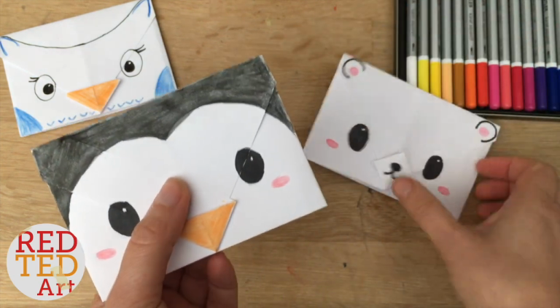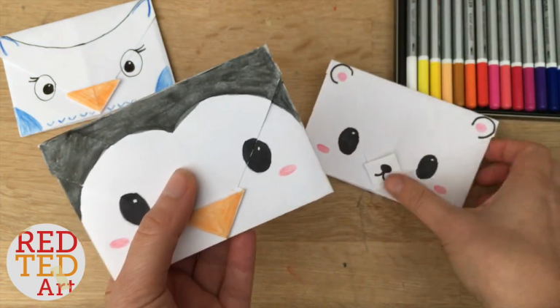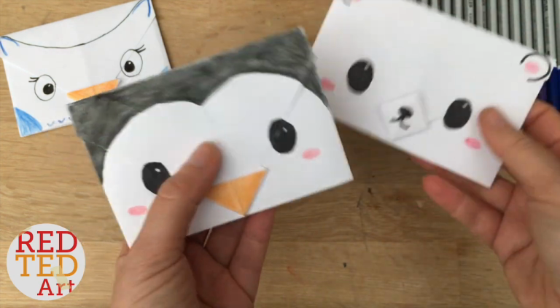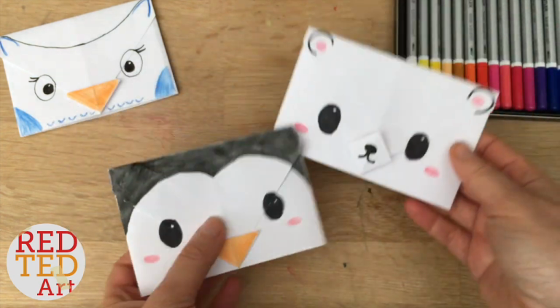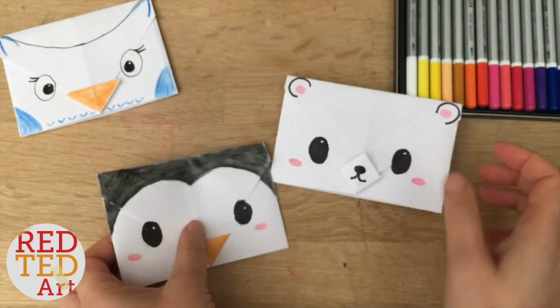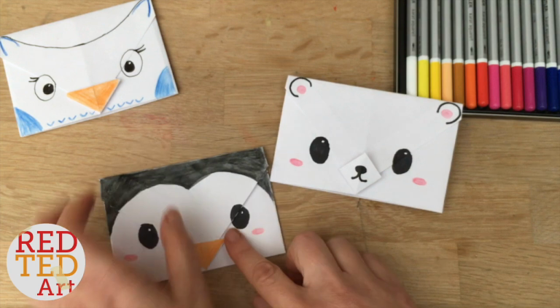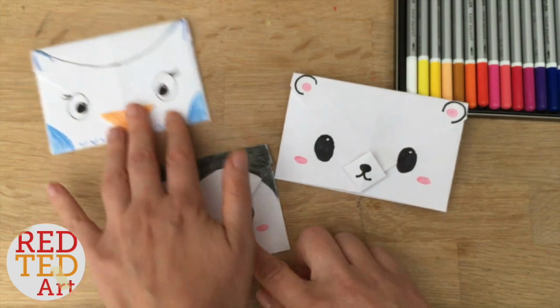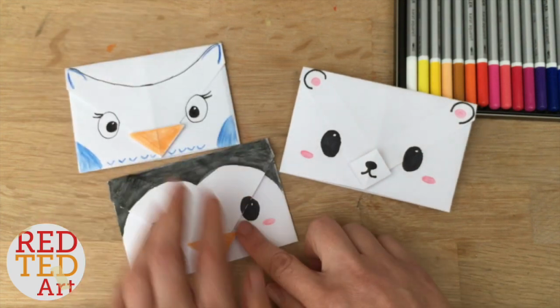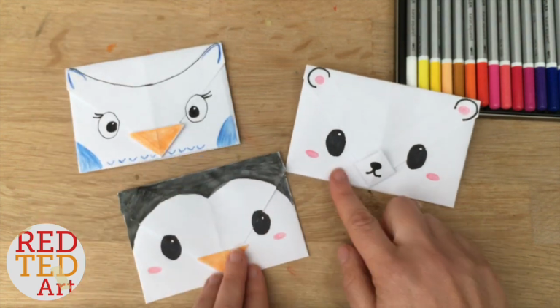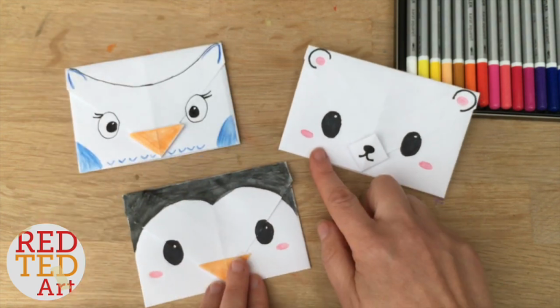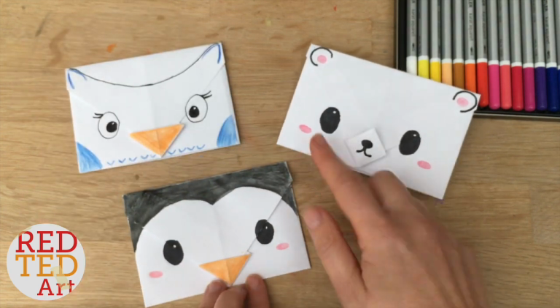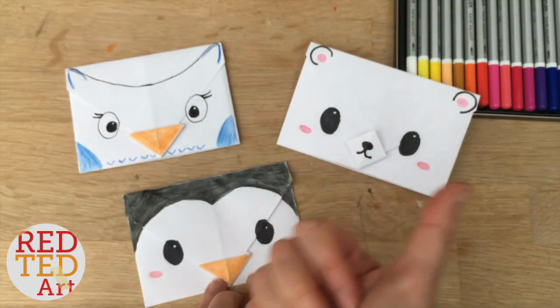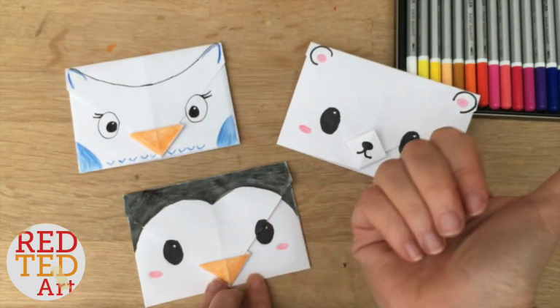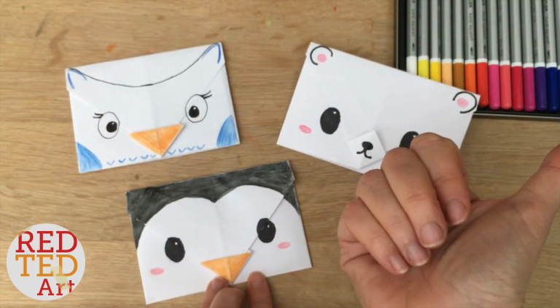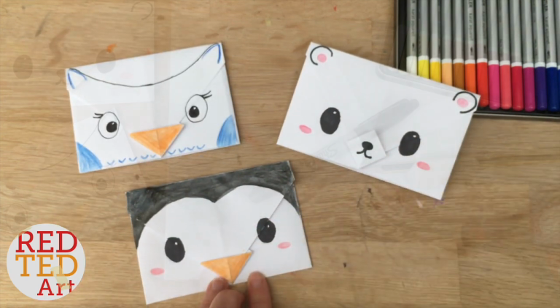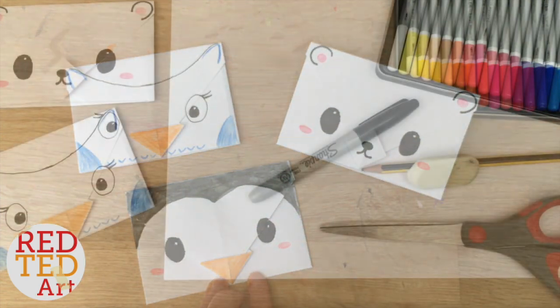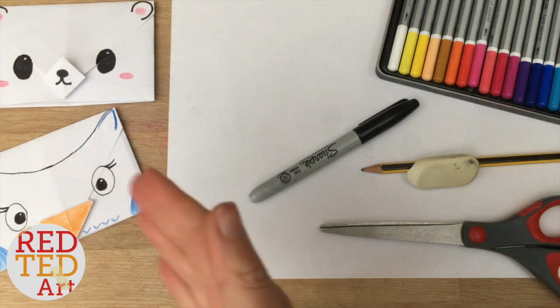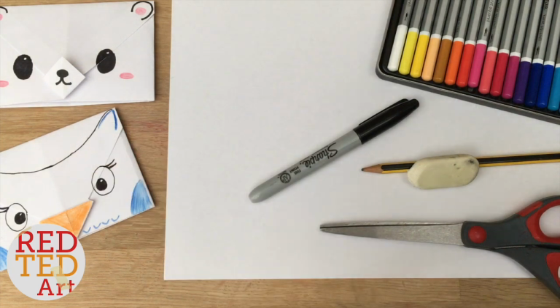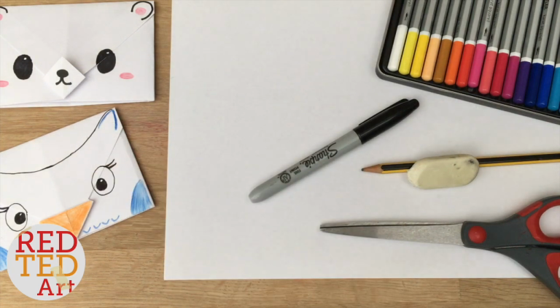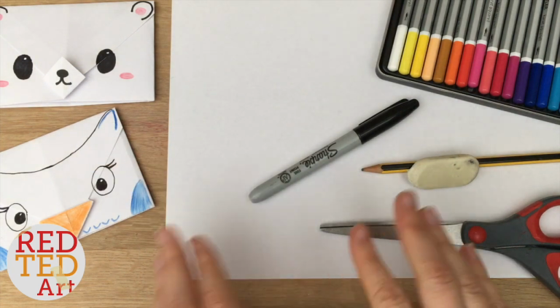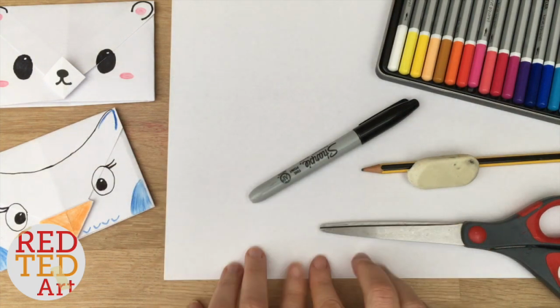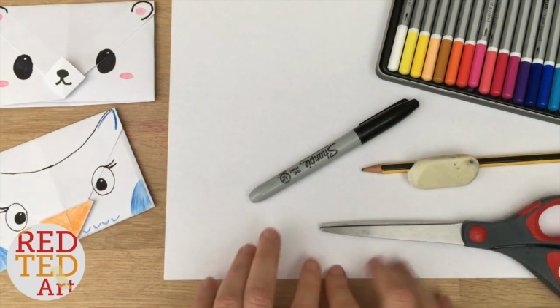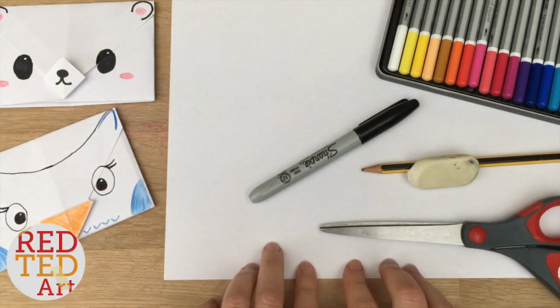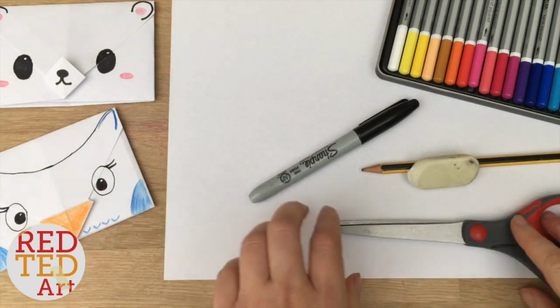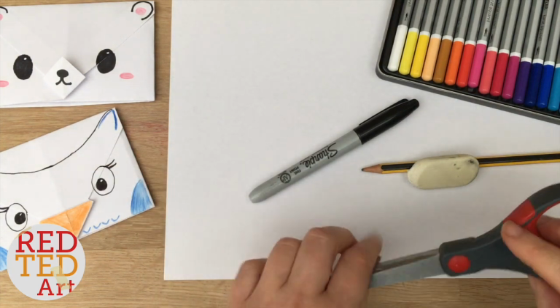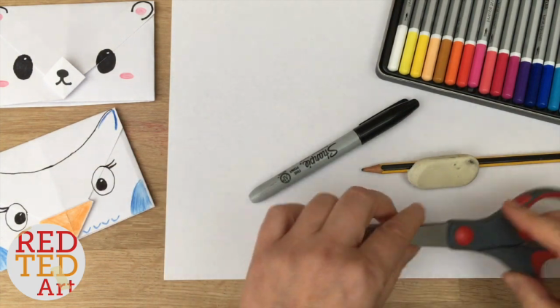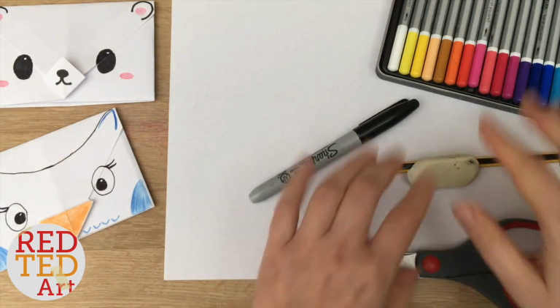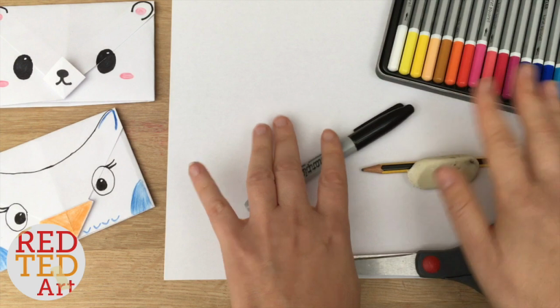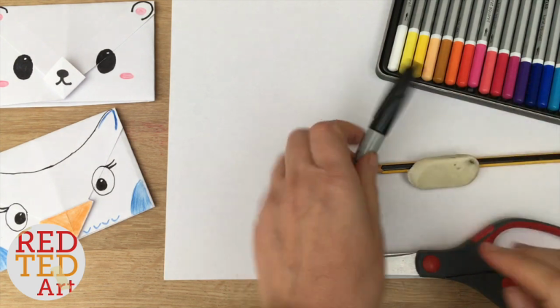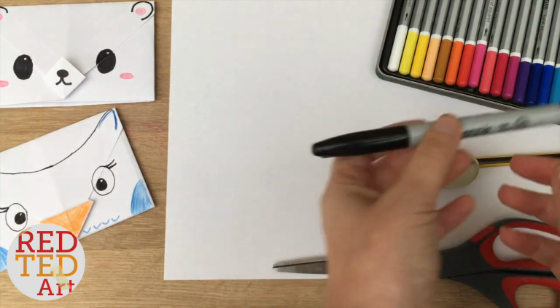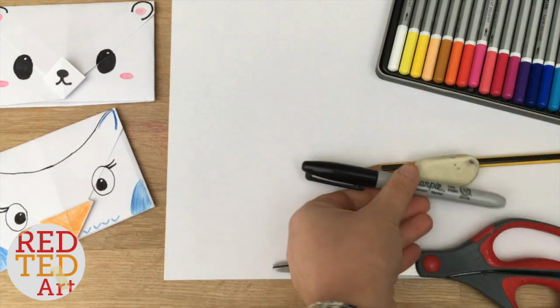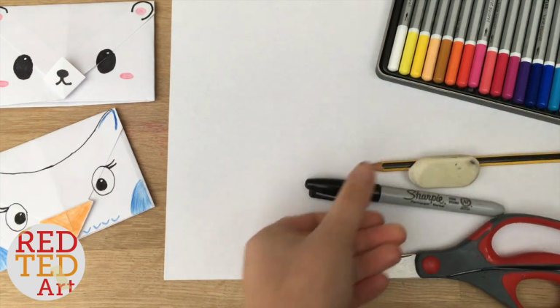Anyway, shall we see how these lovely wintry cards are made? Let's take a look. So to make your cute little envelopes, all you need is a sheet of printer paper, some scissors, some pens and pencils for decorating.